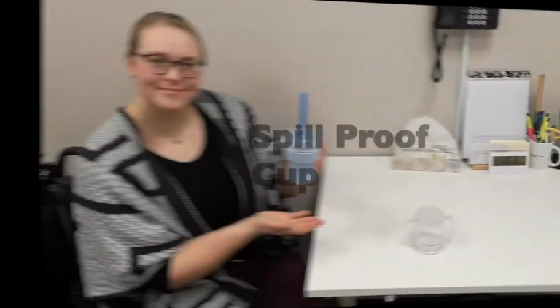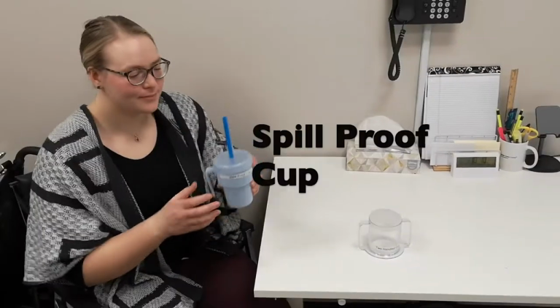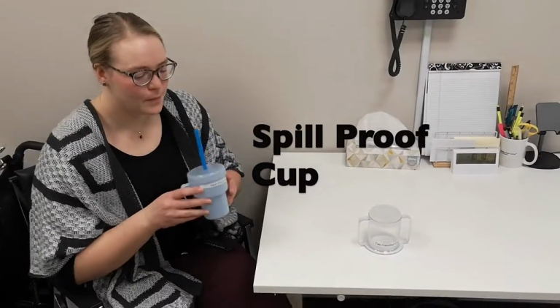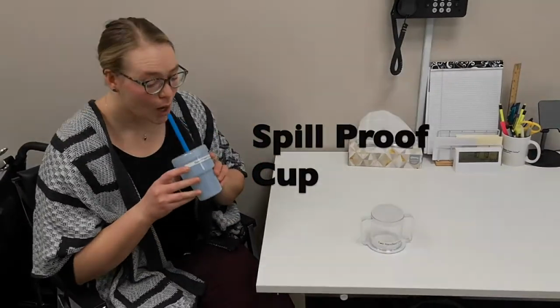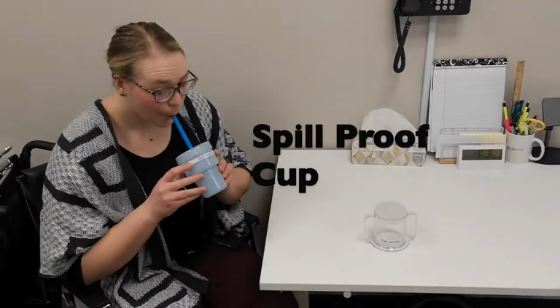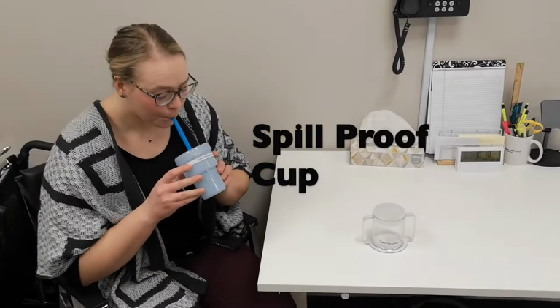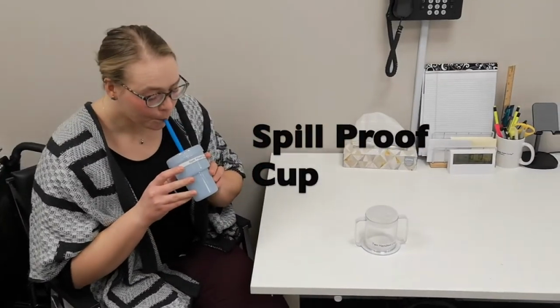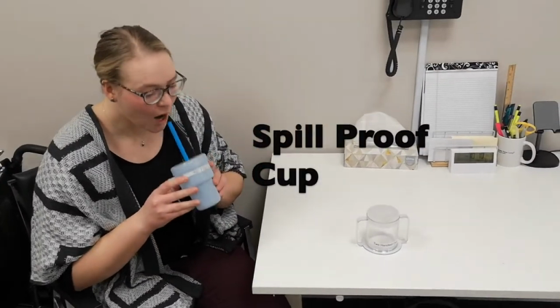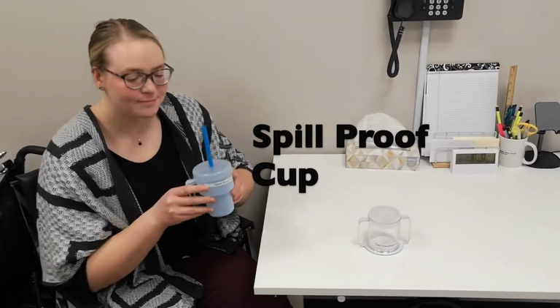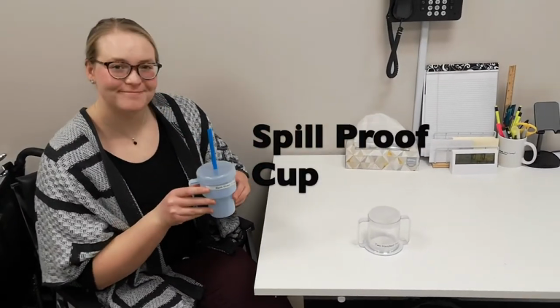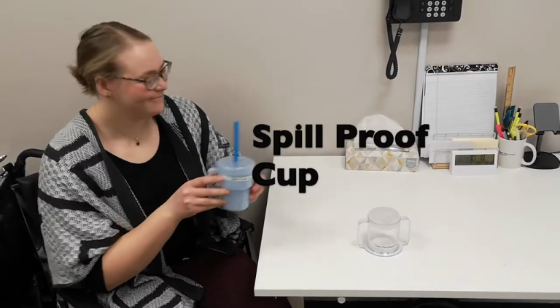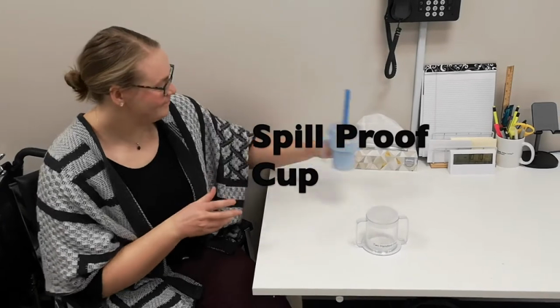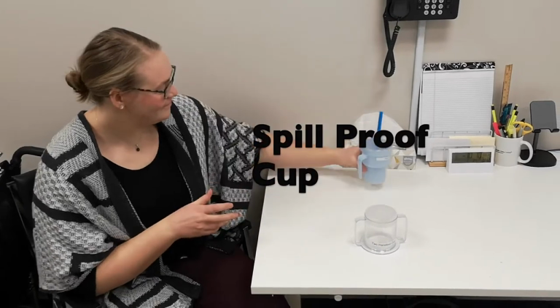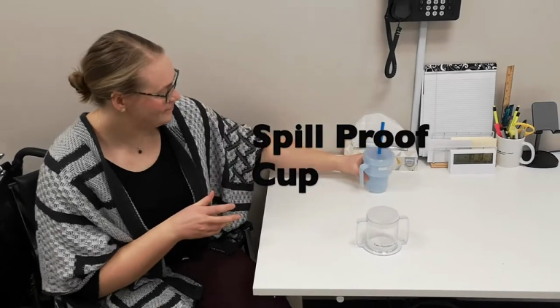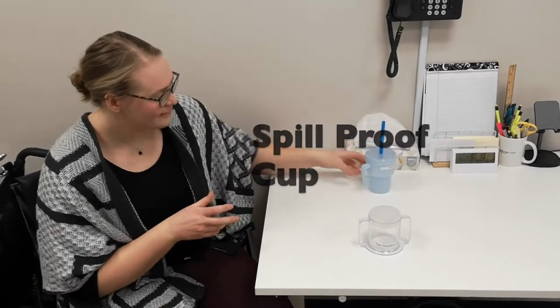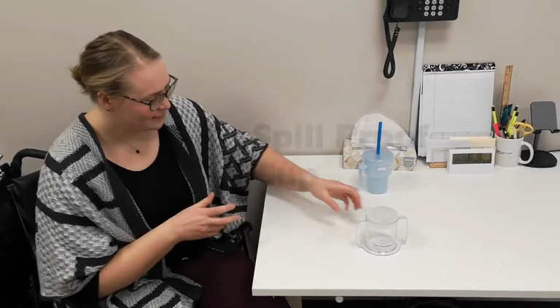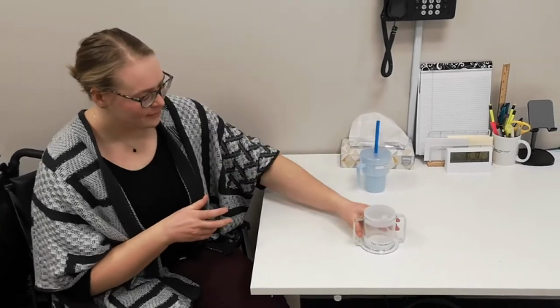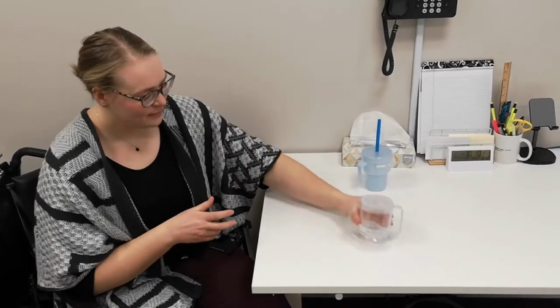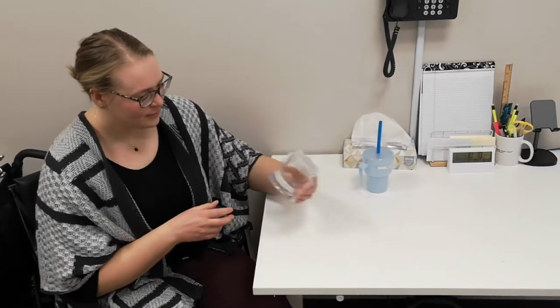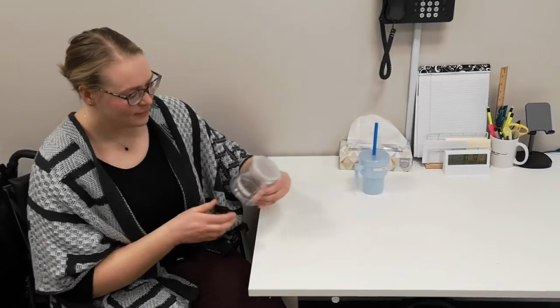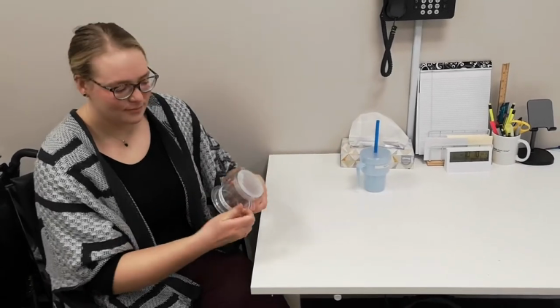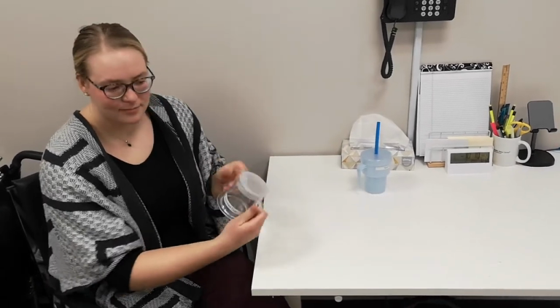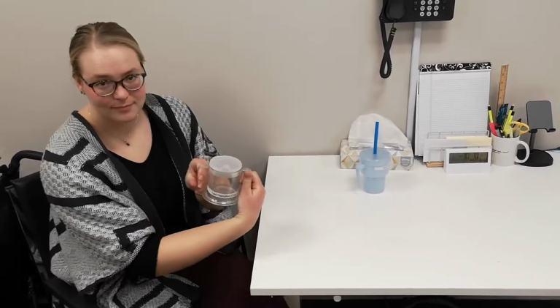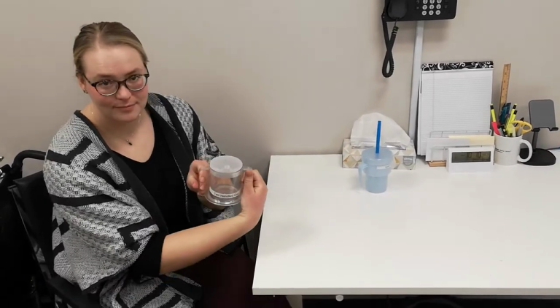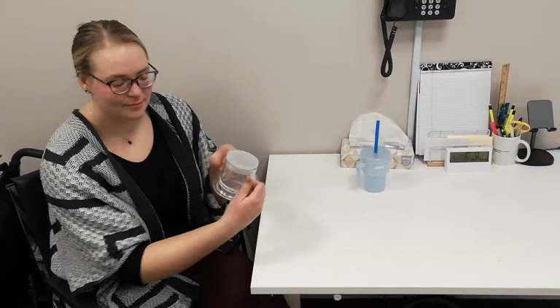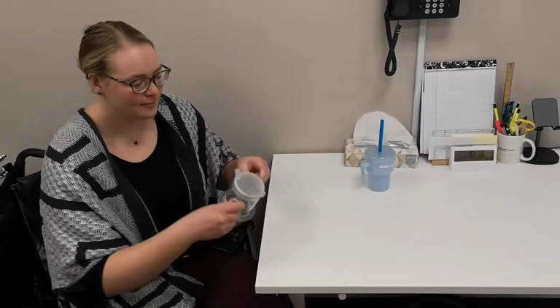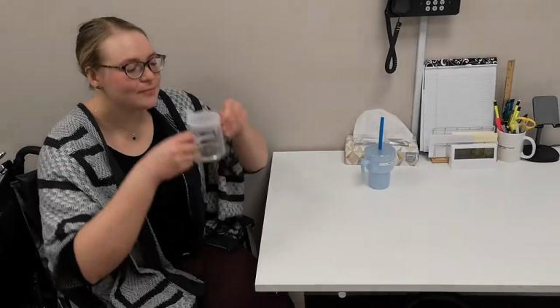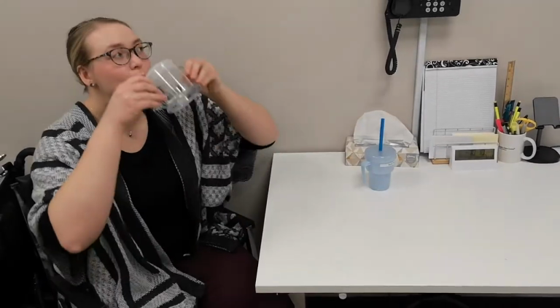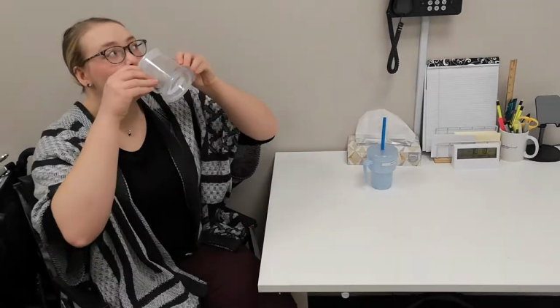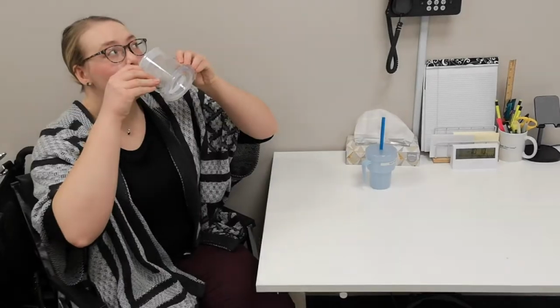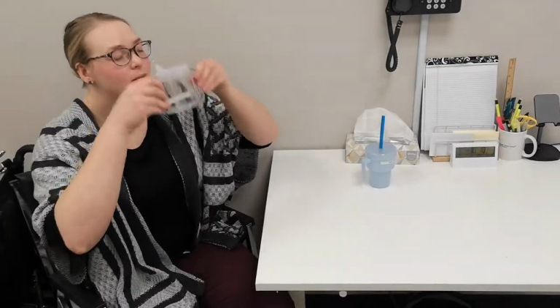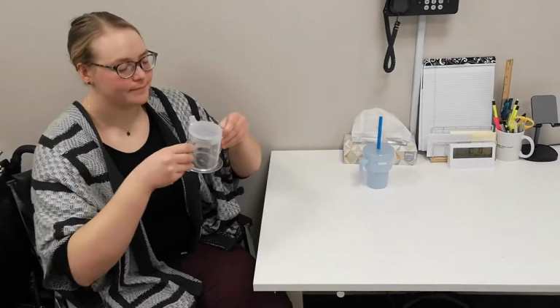A spill-proof cup or a cup with handles is useful for individuals who find it difficult to drink from a regular cup without spilling due to tremors or weakness.